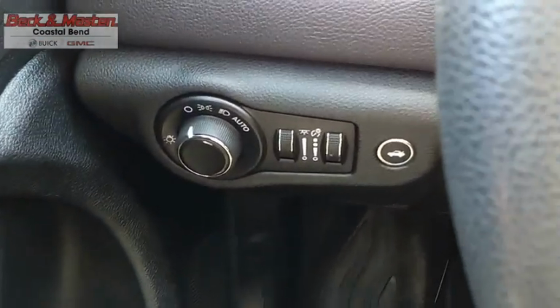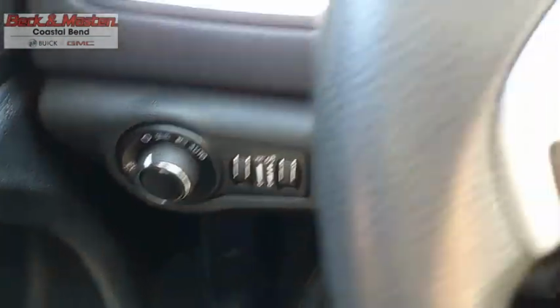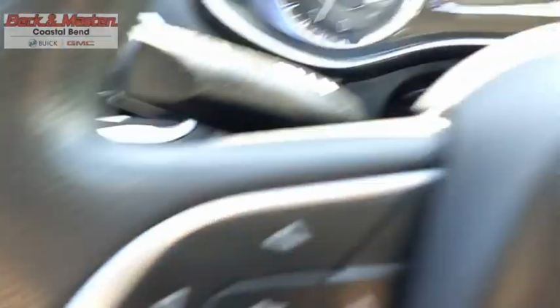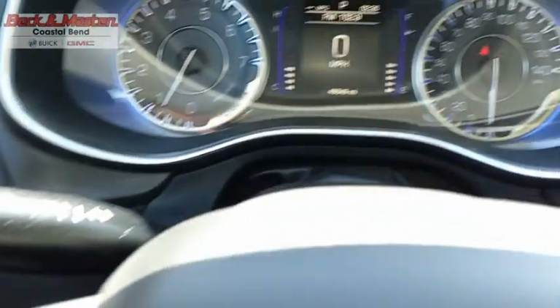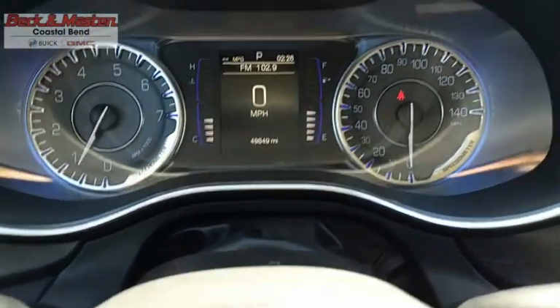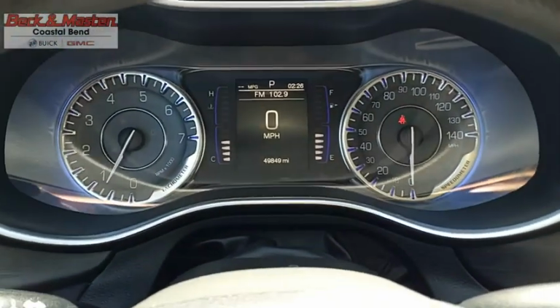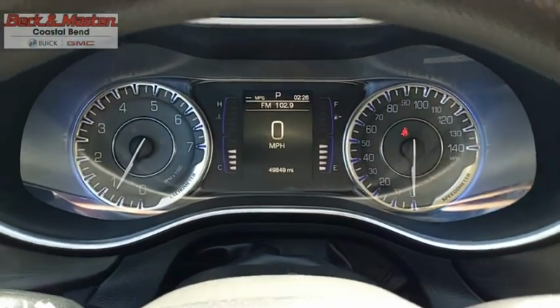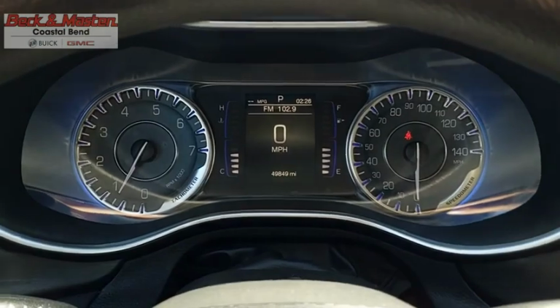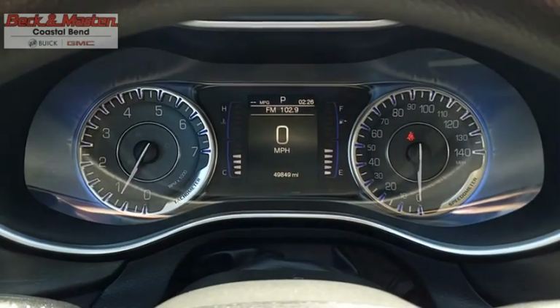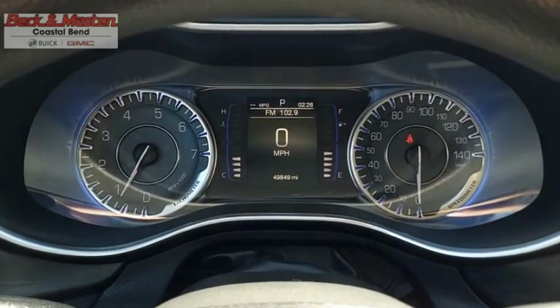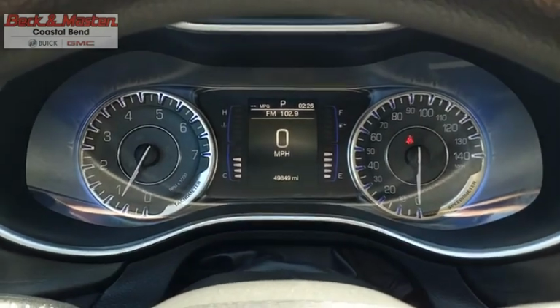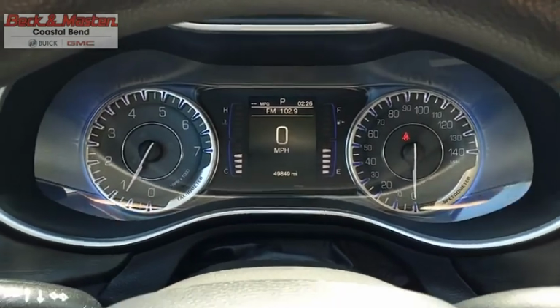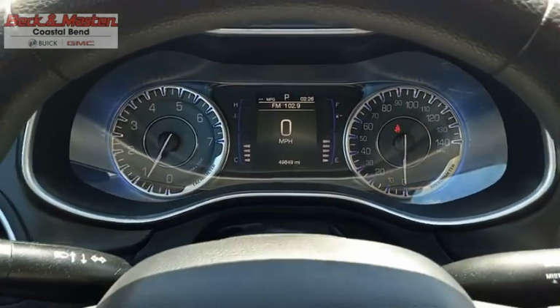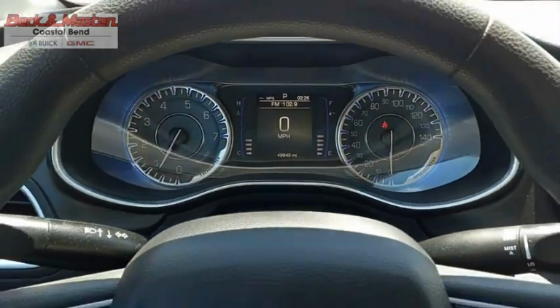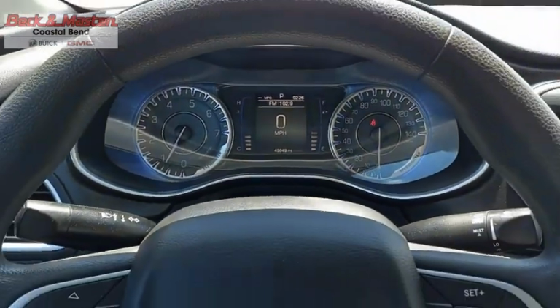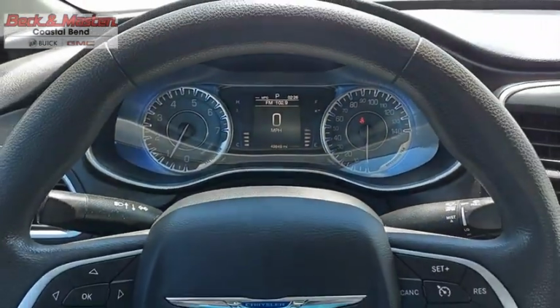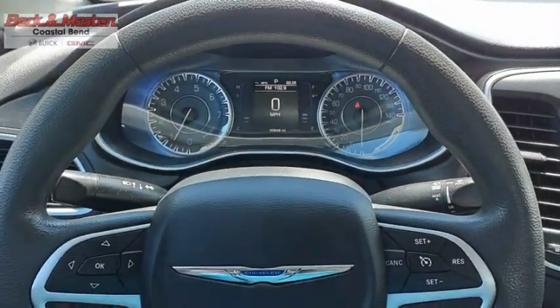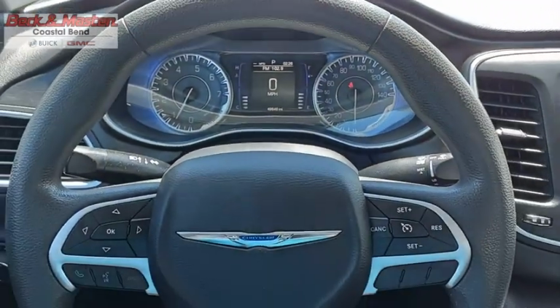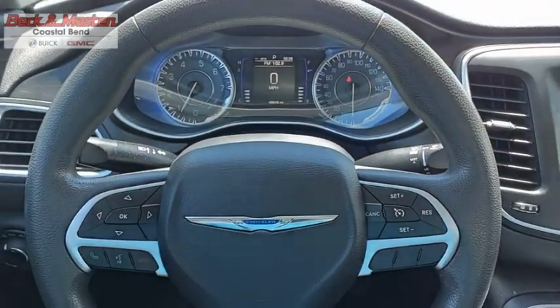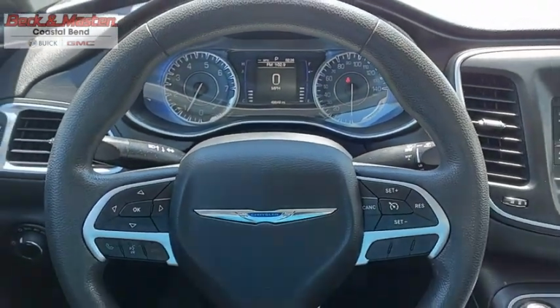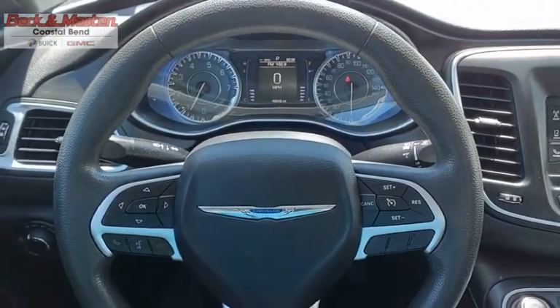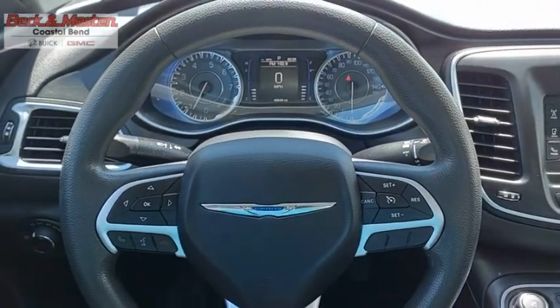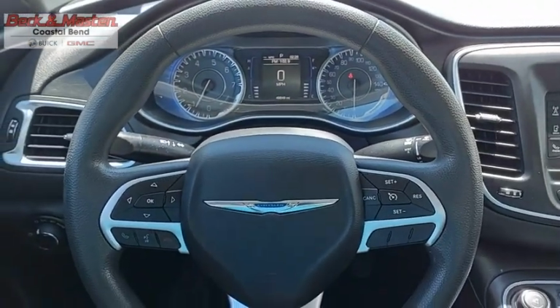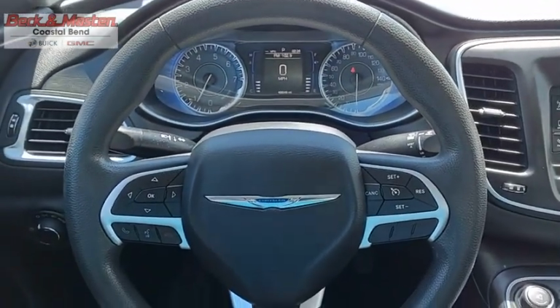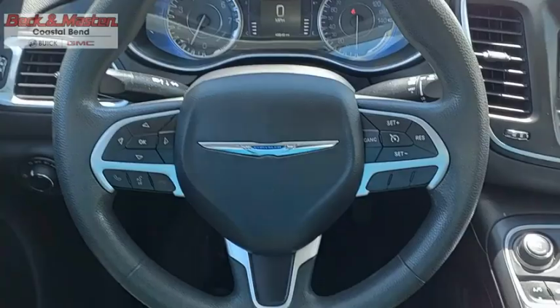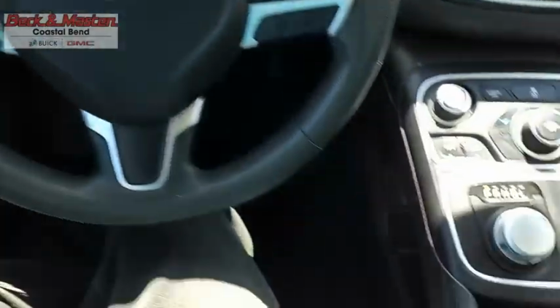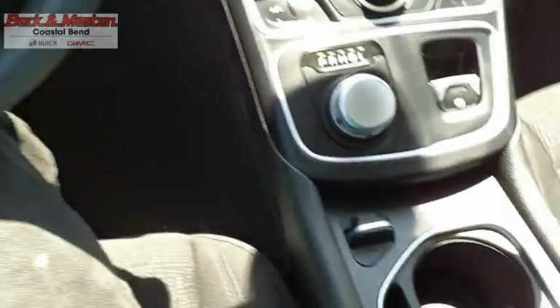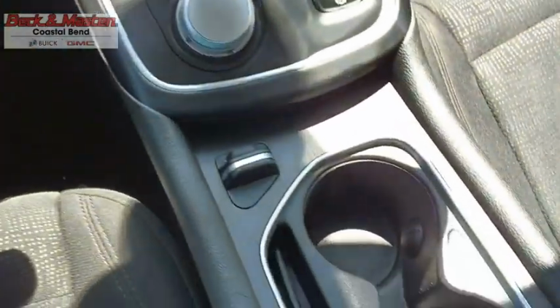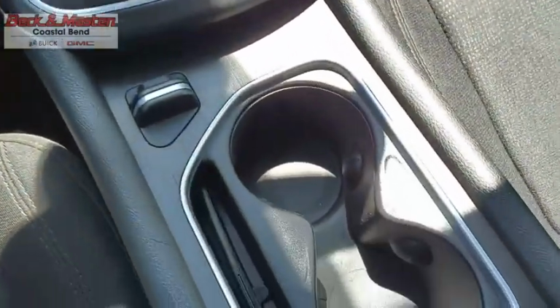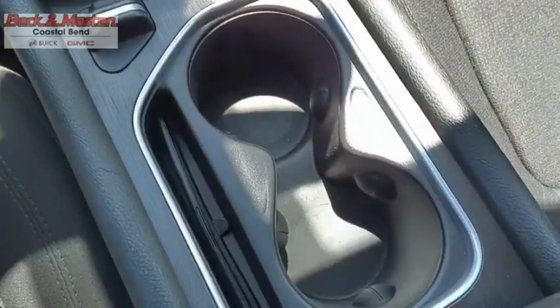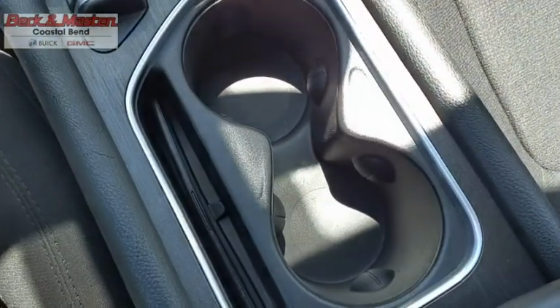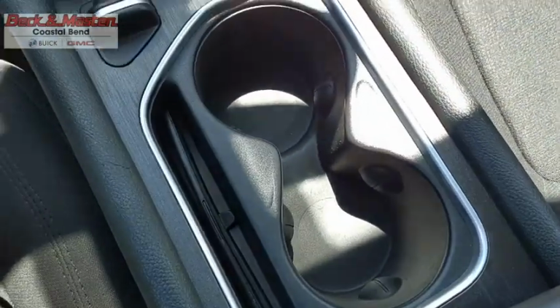This 200 model from Chrysler takes an aggressive step into a competitive market. If you like it online, you'll love it in your driveway. Take it for a spin today.